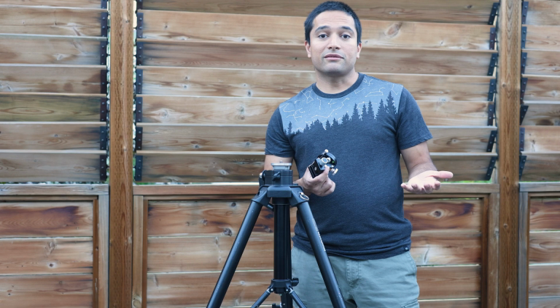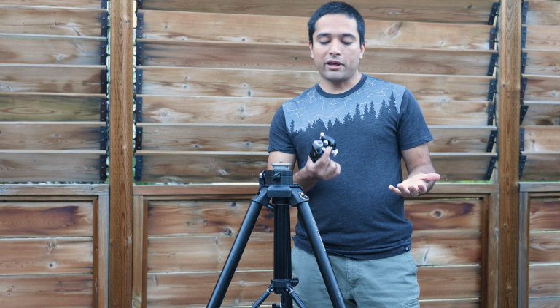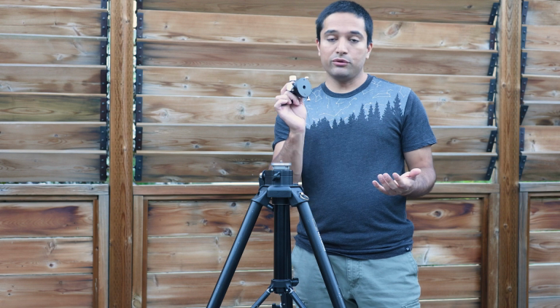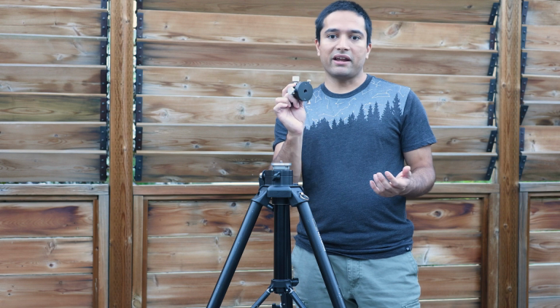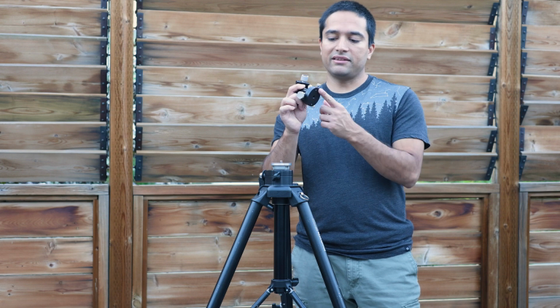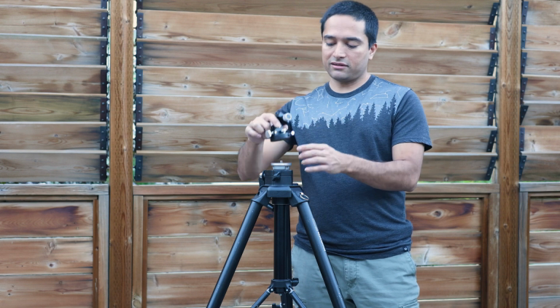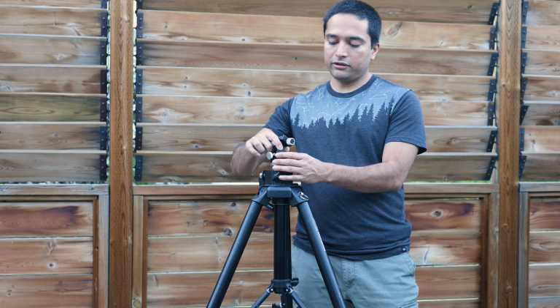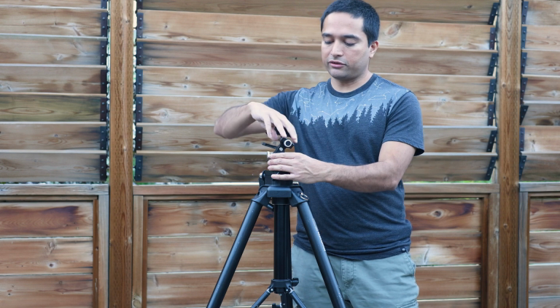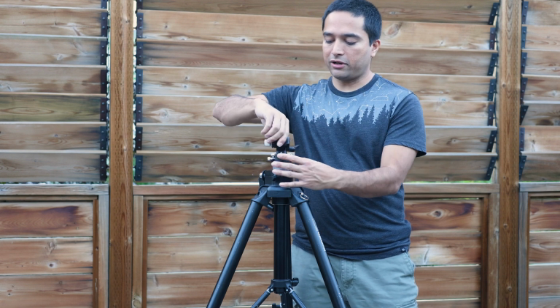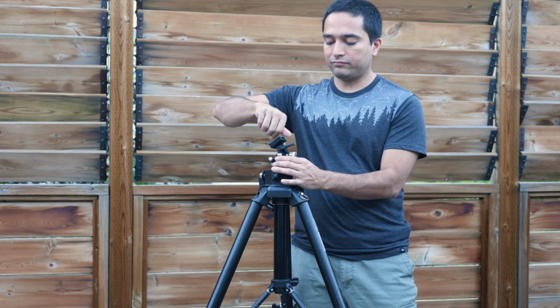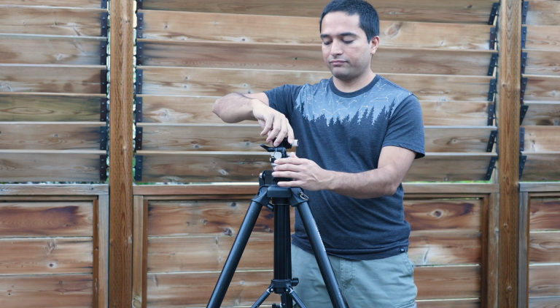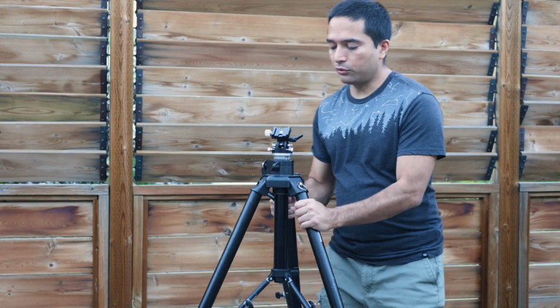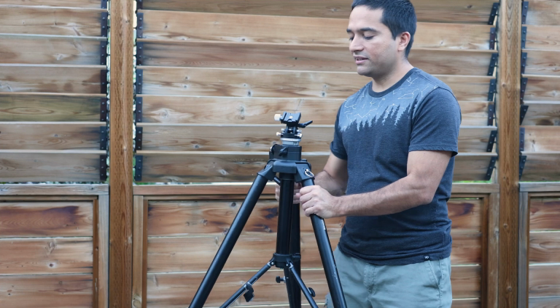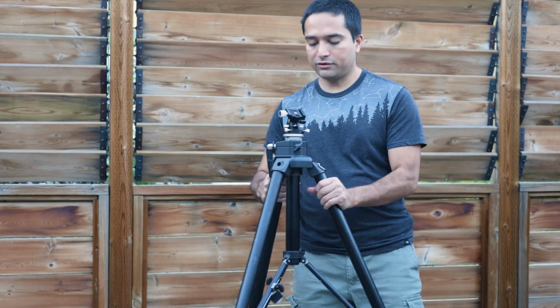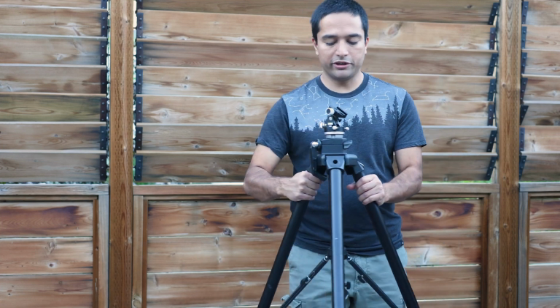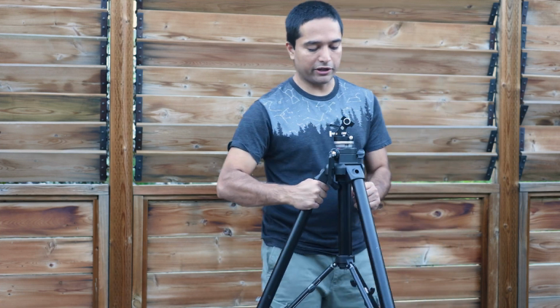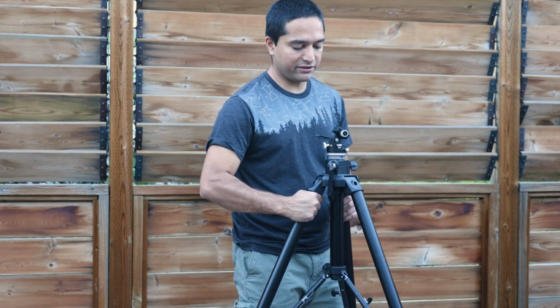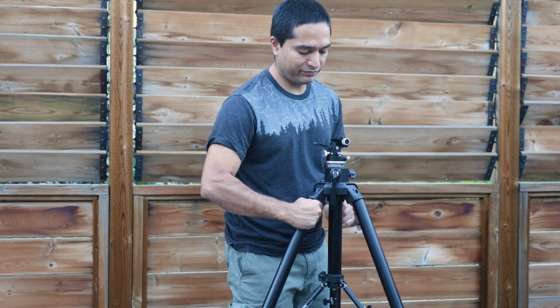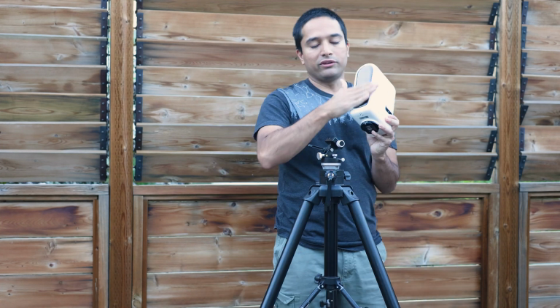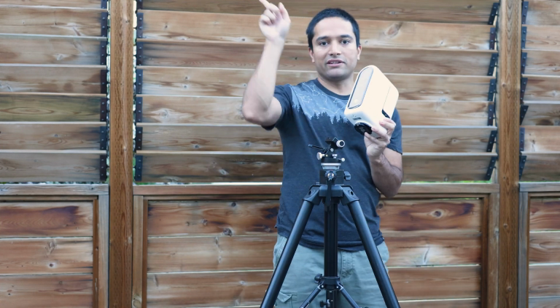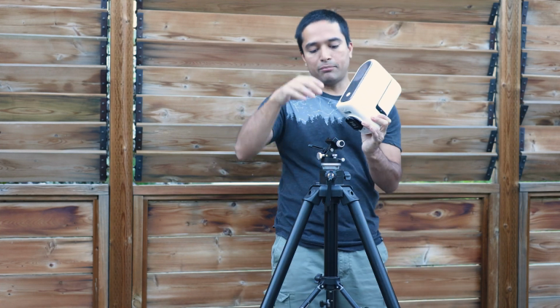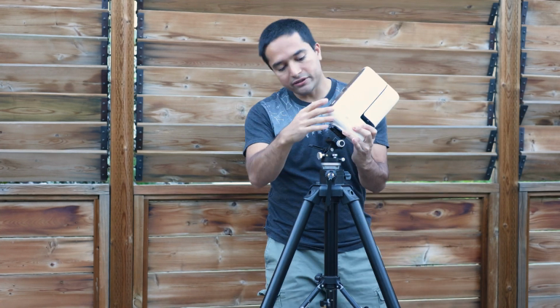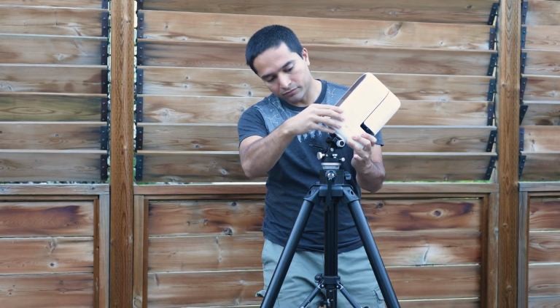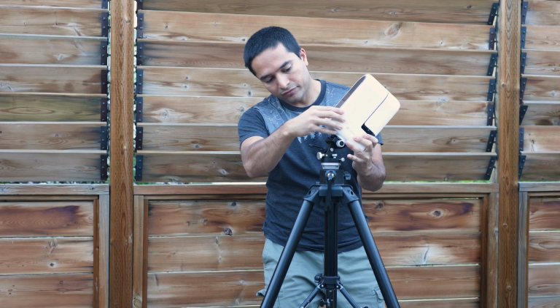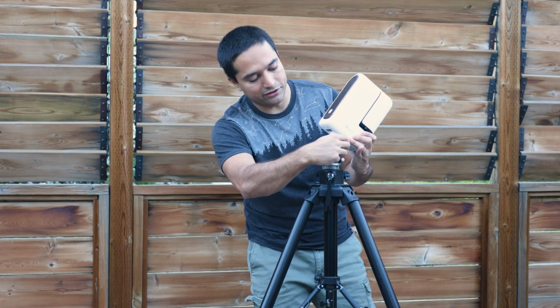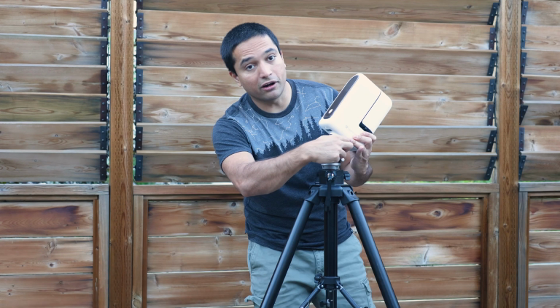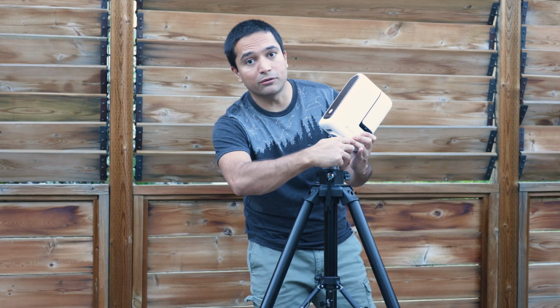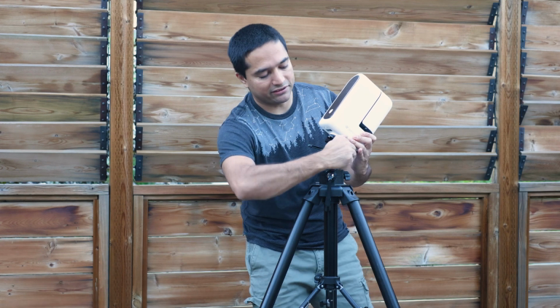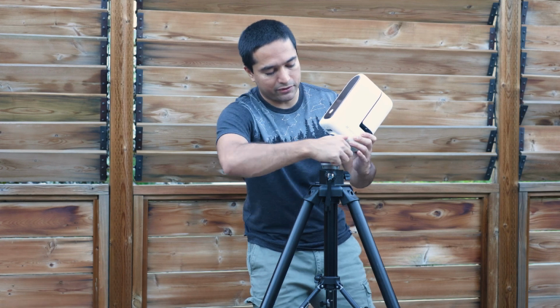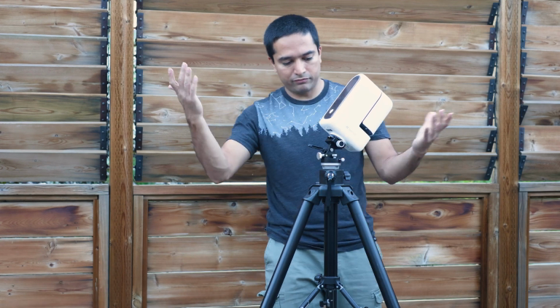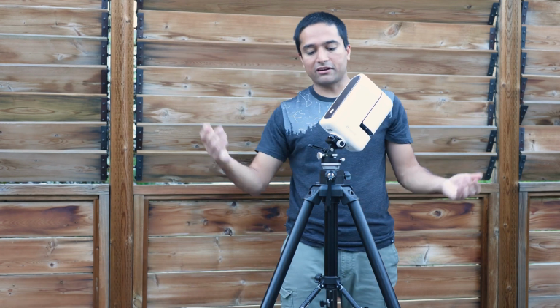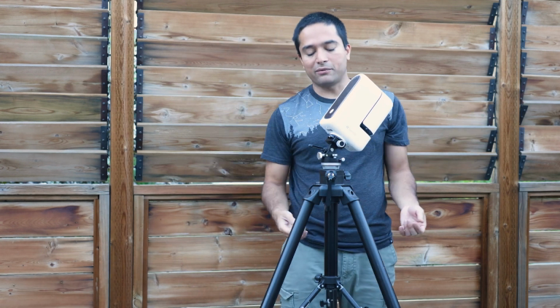All we have to do is thread this onto the tripod, just orient this towards Polaris, point the face of it upwards, and then lock it into place. There we go — that's not going anywhere.